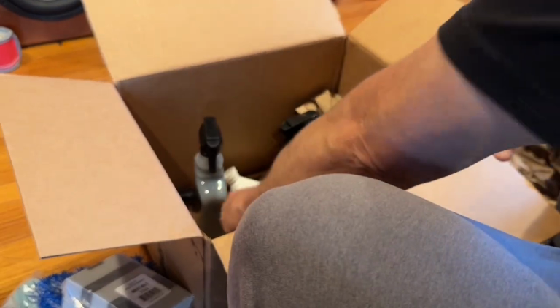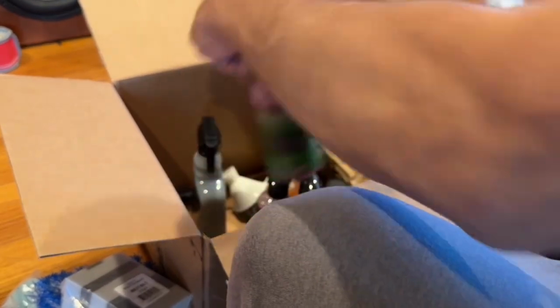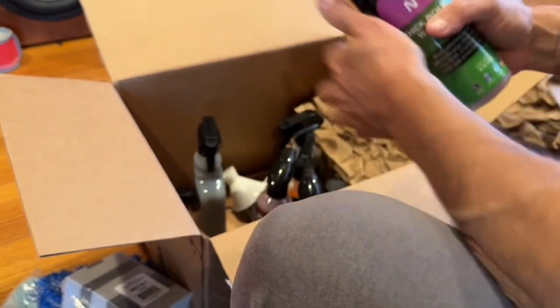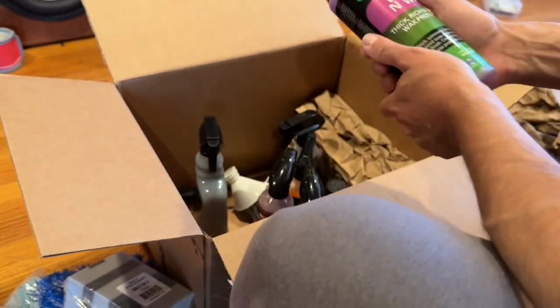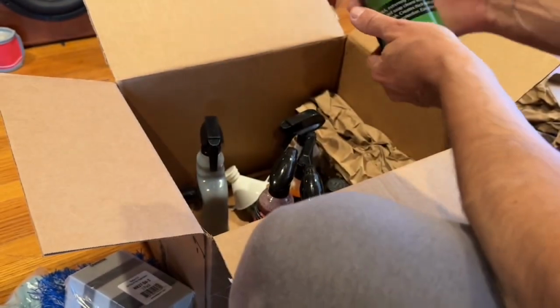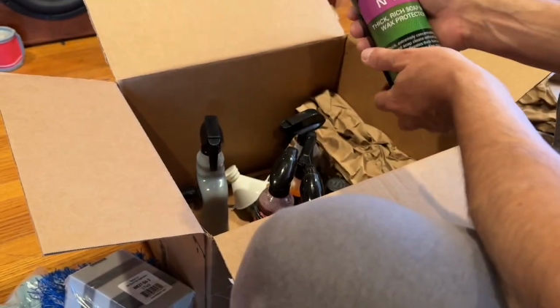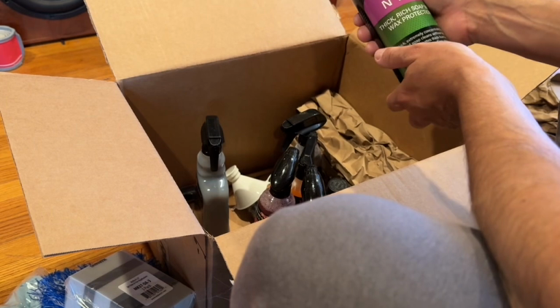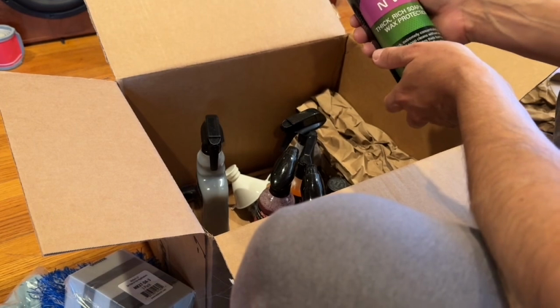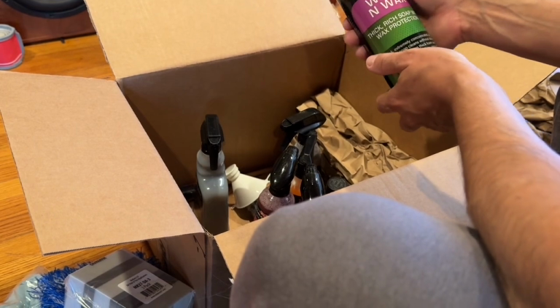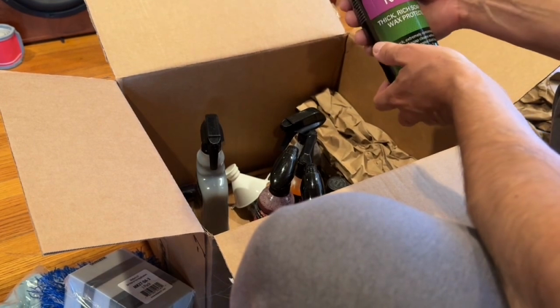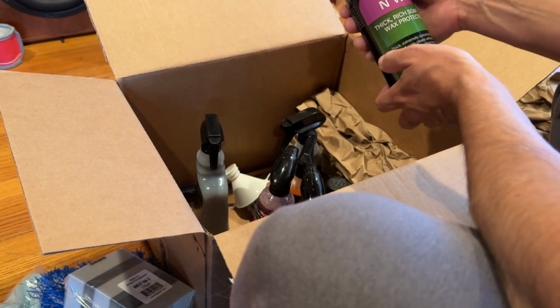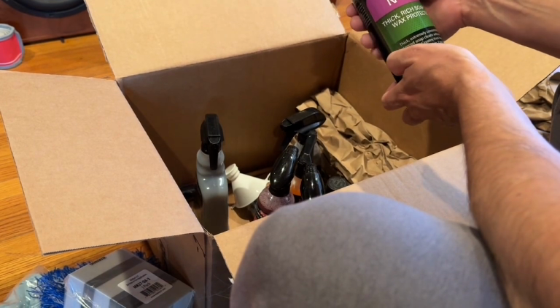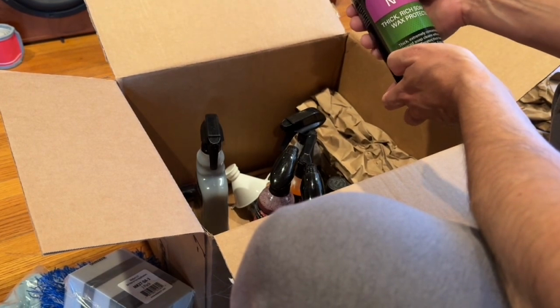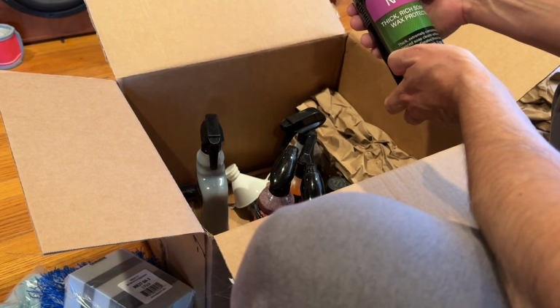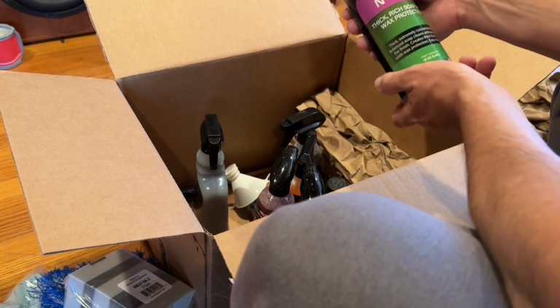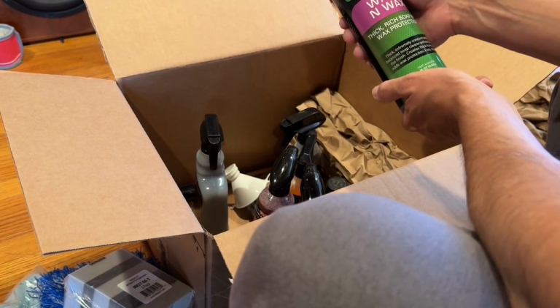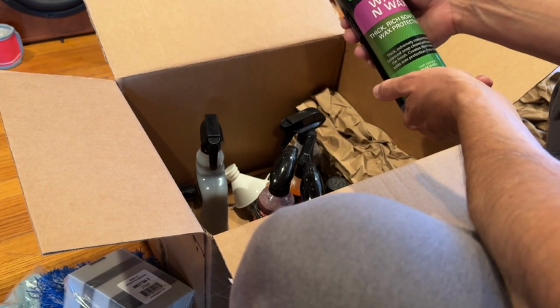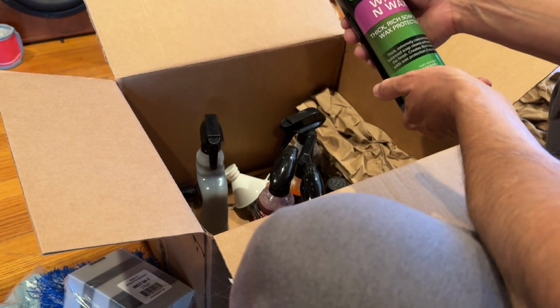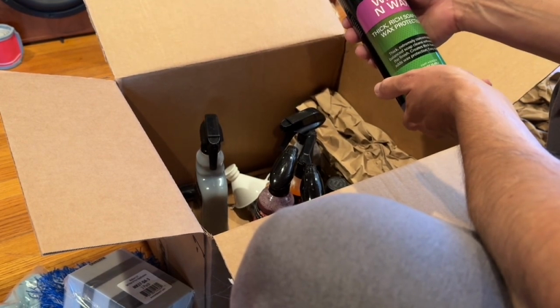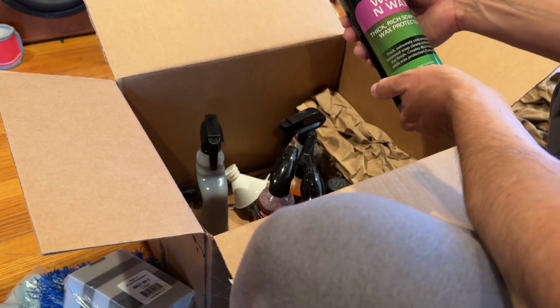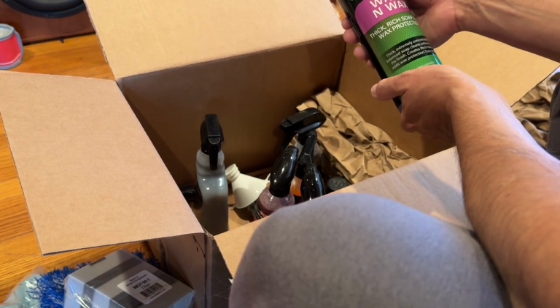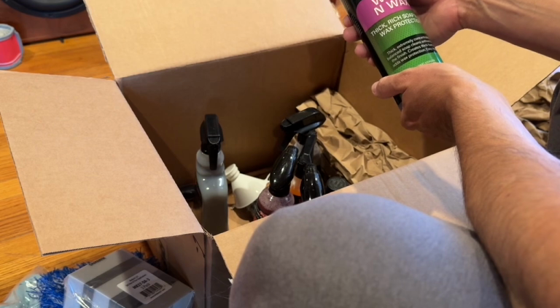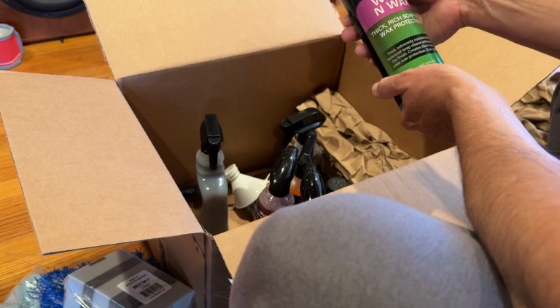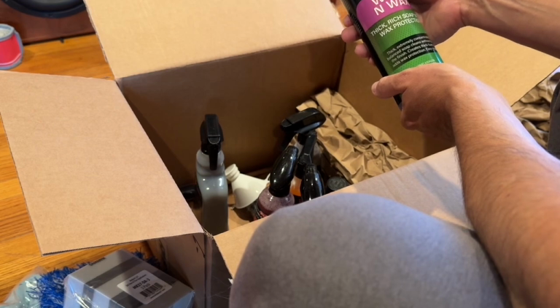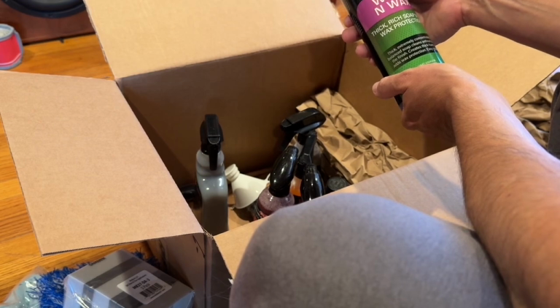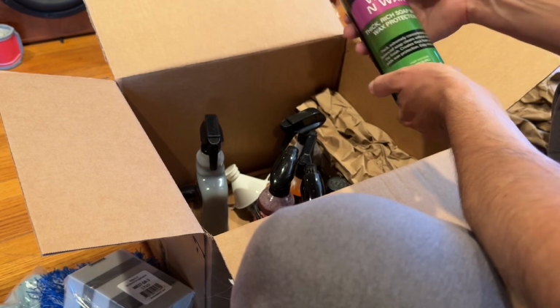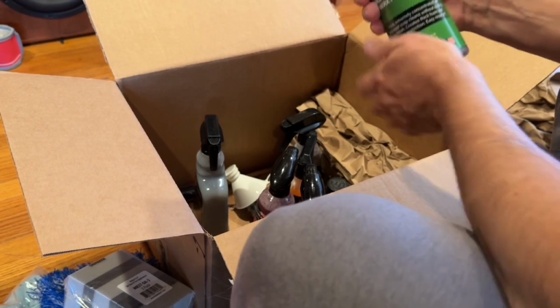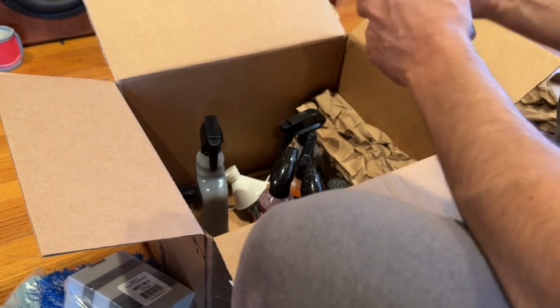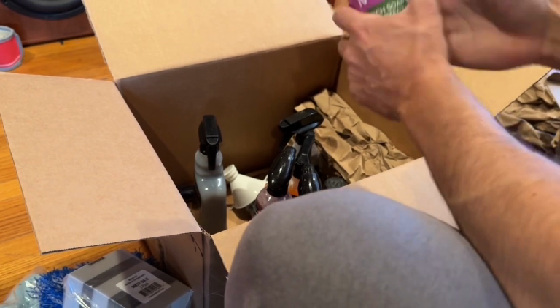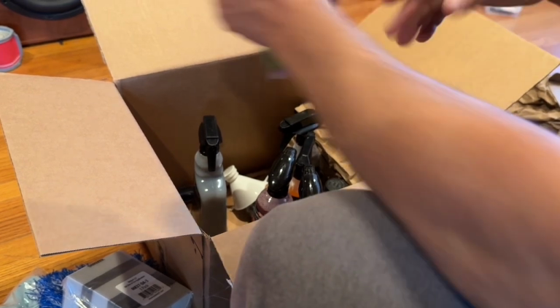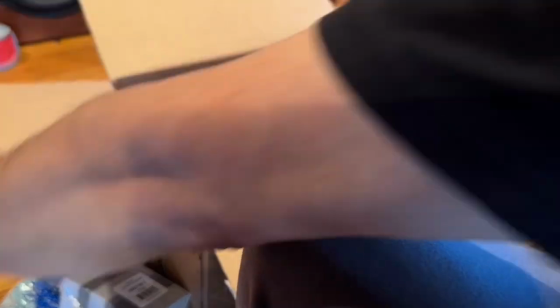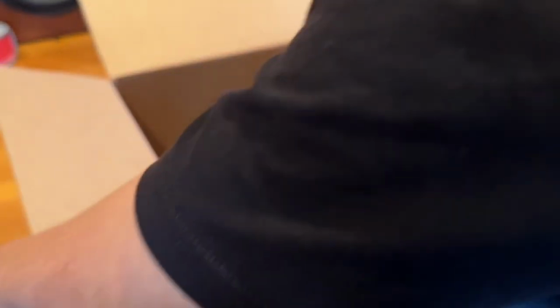I see 3D. I was just on the 3D website for an exterior kit with leather. I didn't buy it. Thick rich soap with wax protection — so this is a 3D wash and wax. That's a good deal.